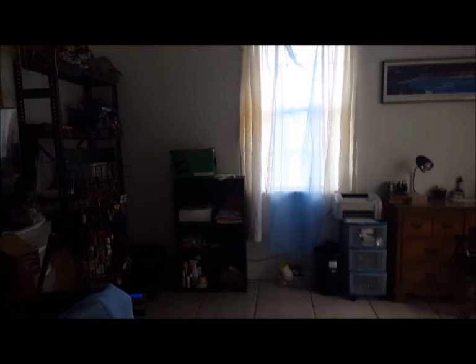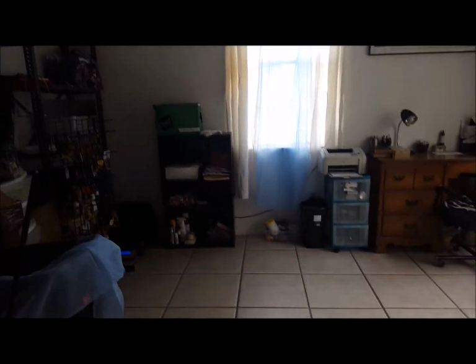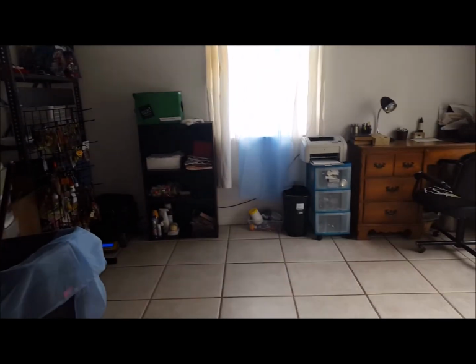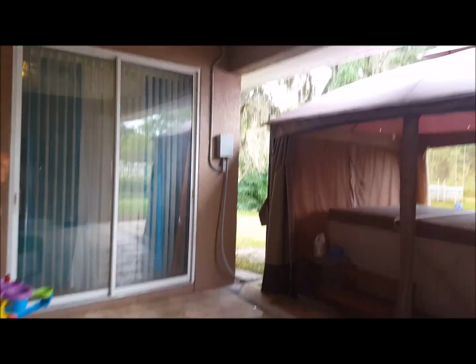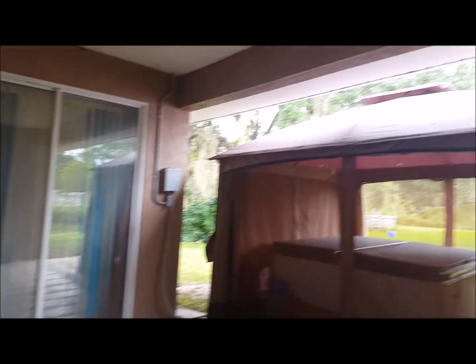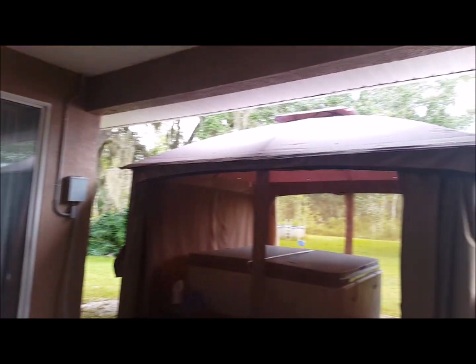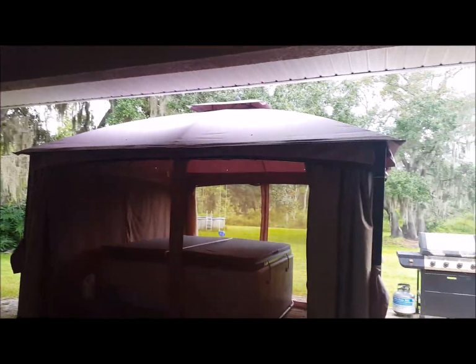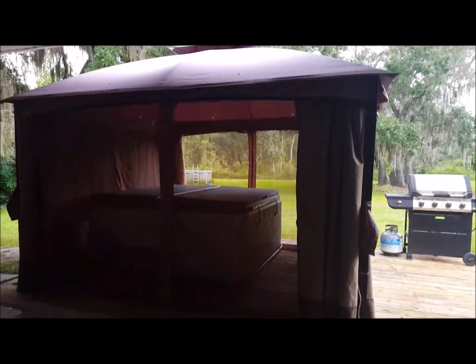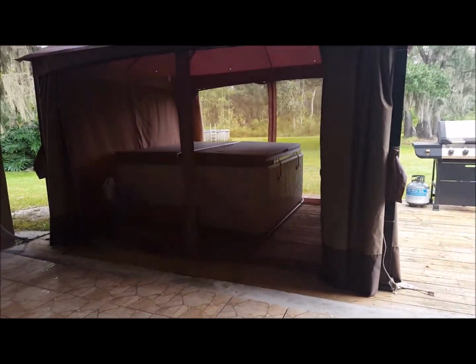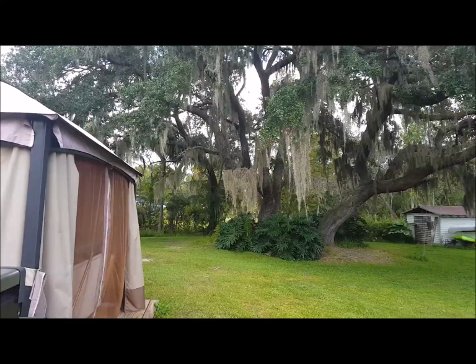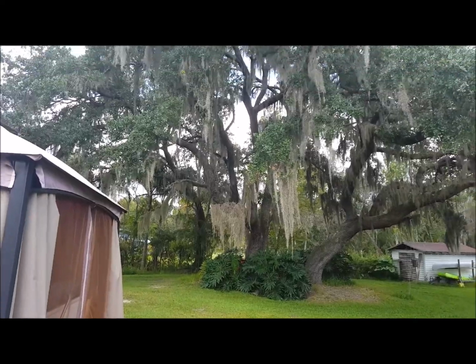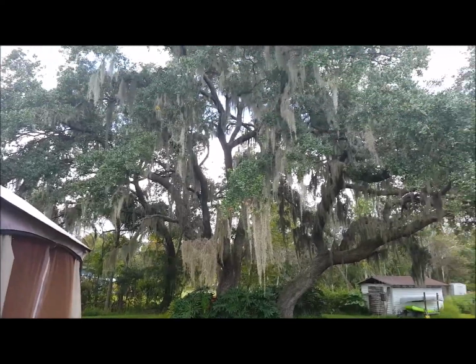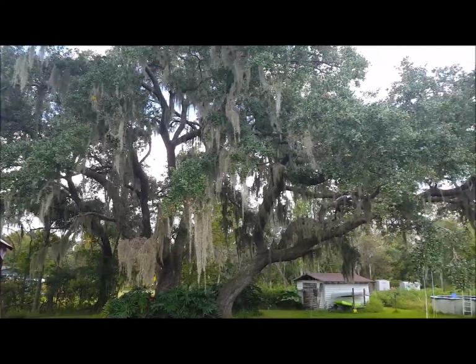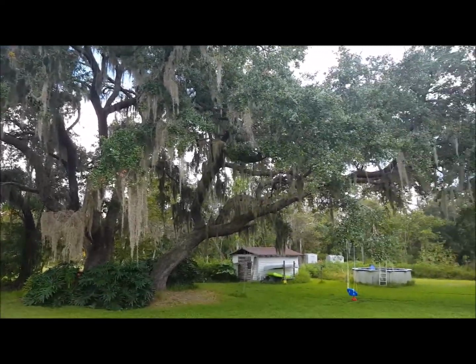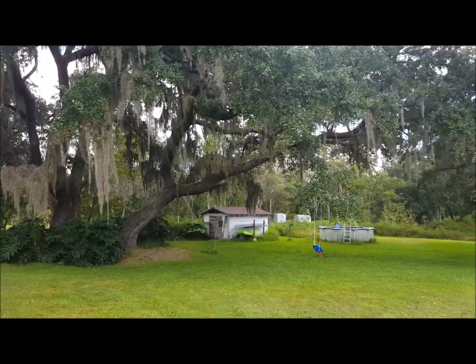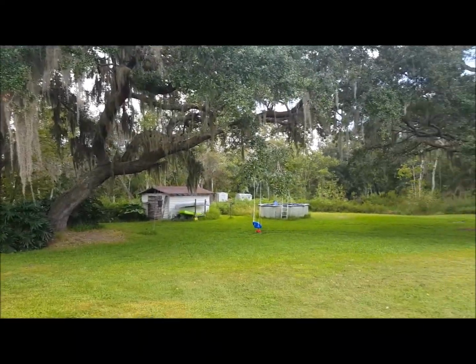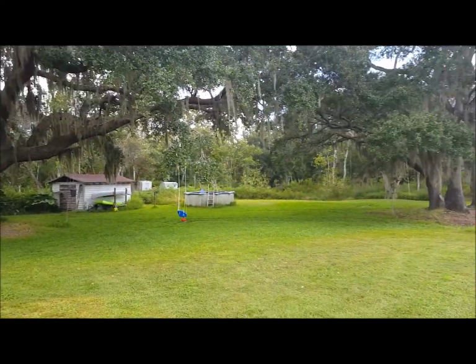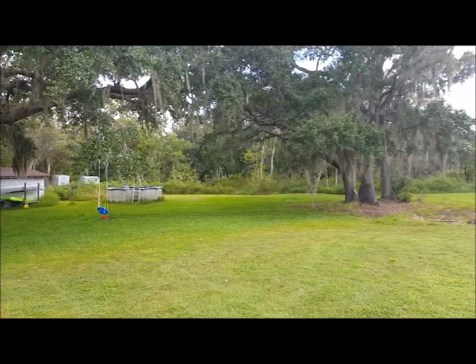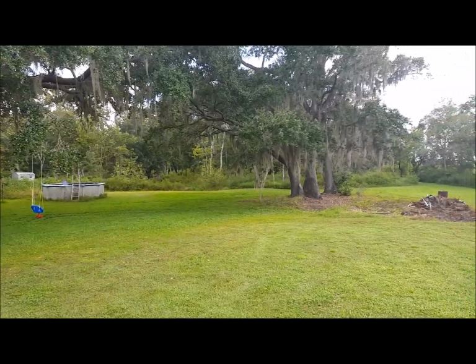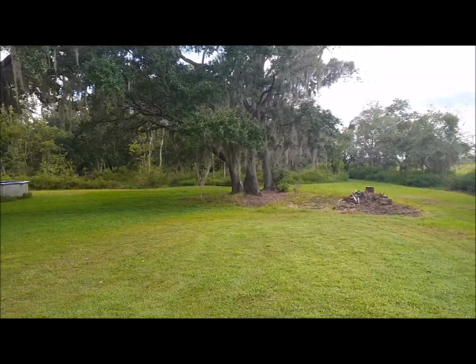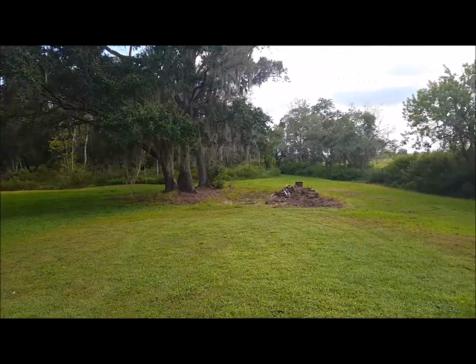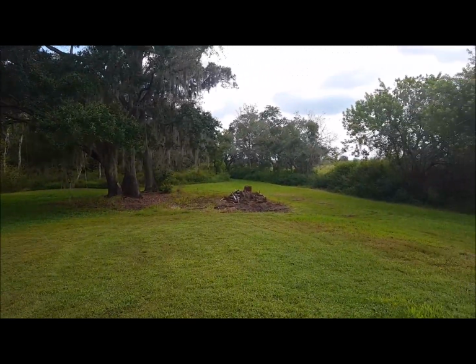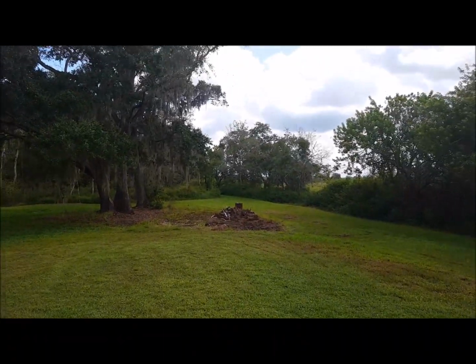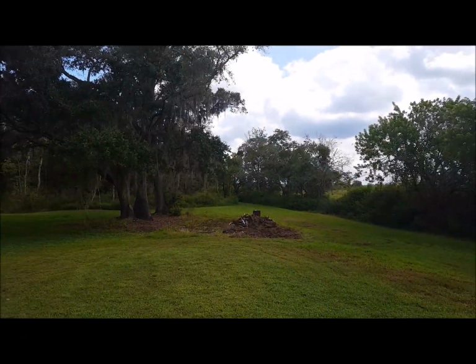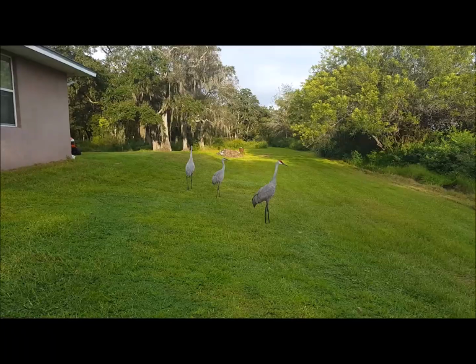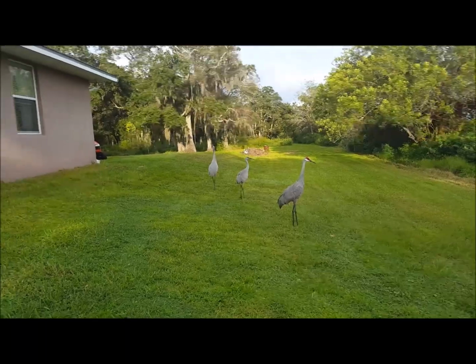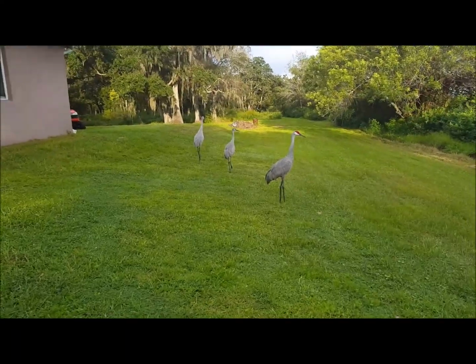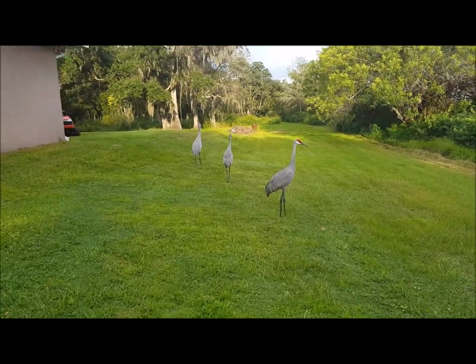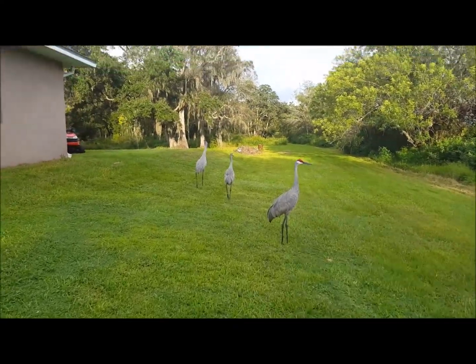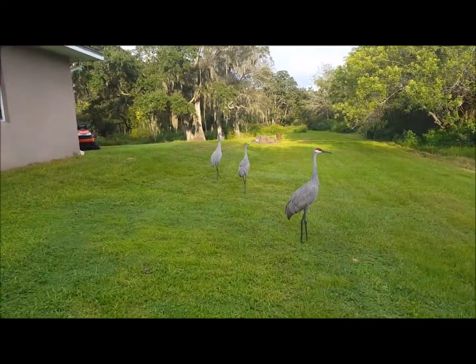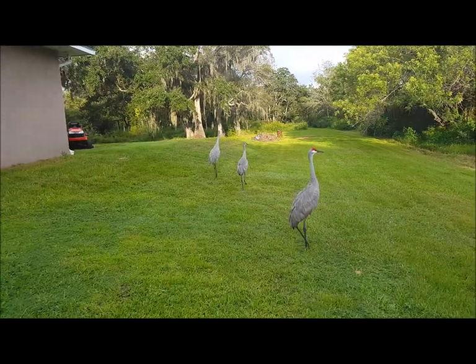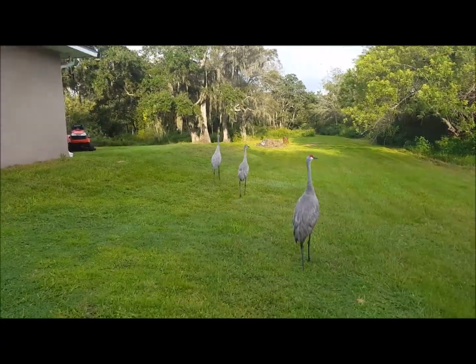Out back is where the paradise begins, with big, beautiful, majestic oaks, and it's also home to some of nature's finest beauties, such as this beautiful family of cranes. So call today for a private showing and make this home yours.